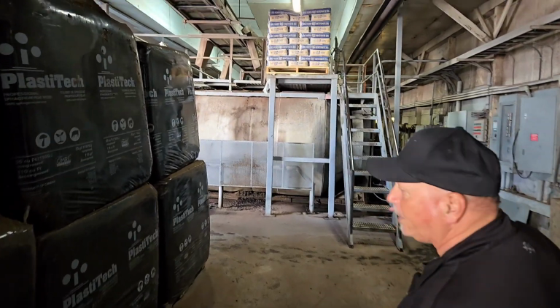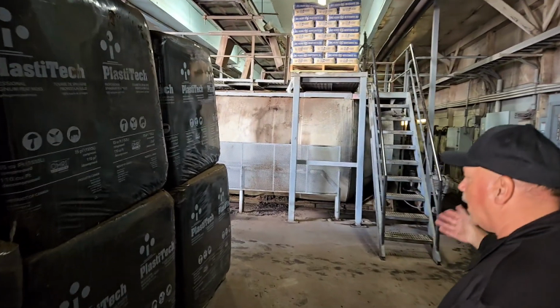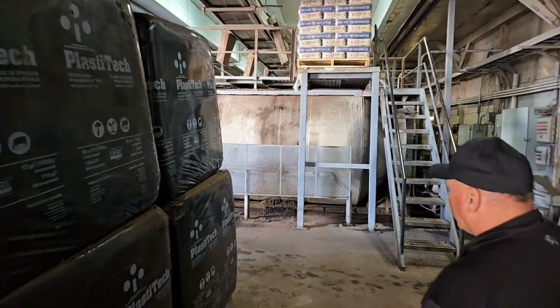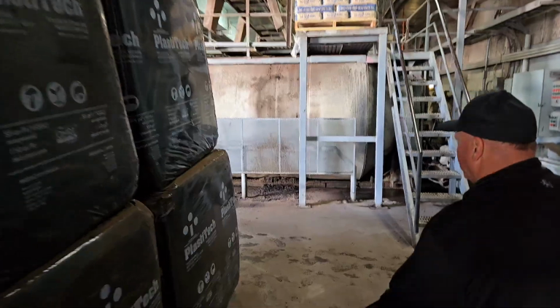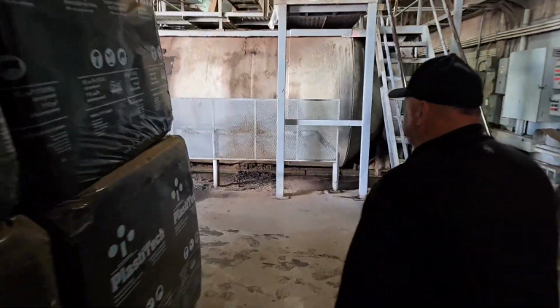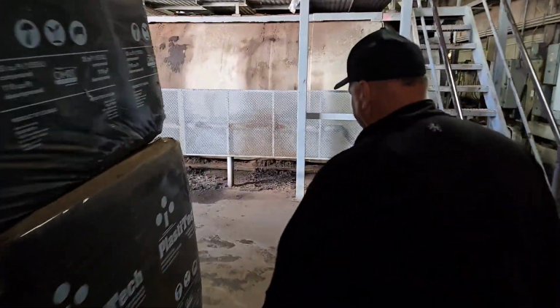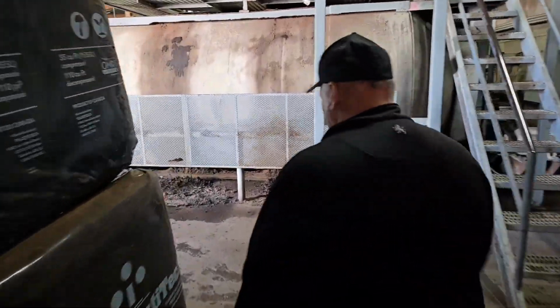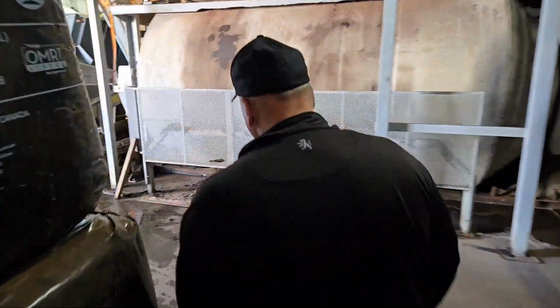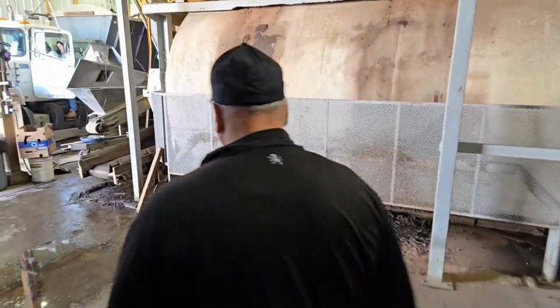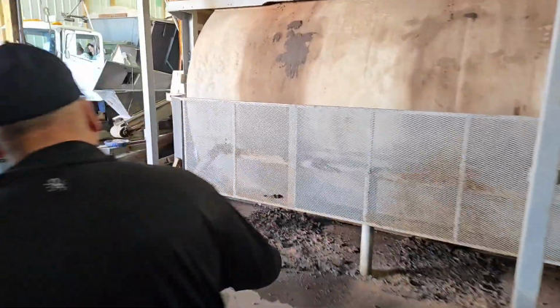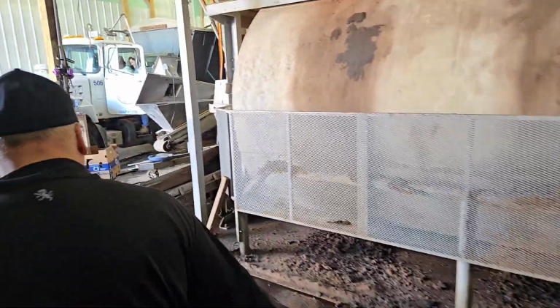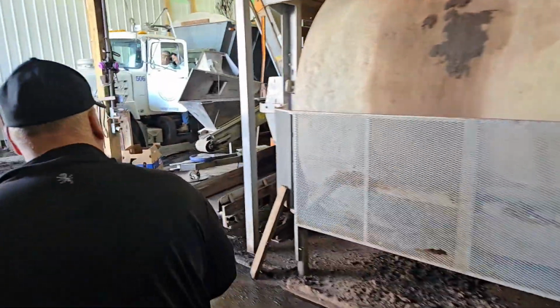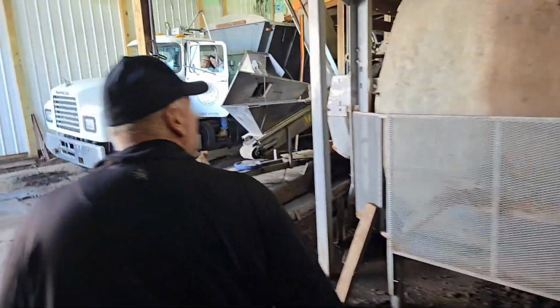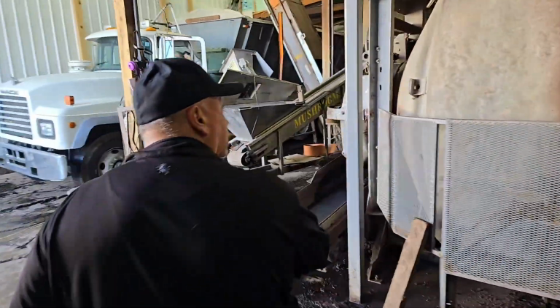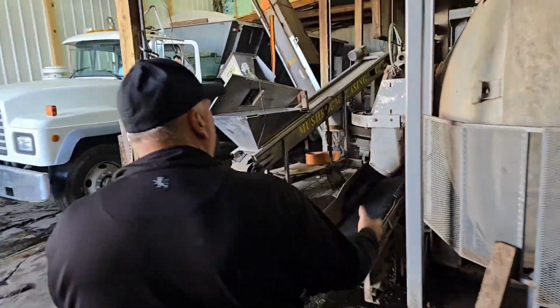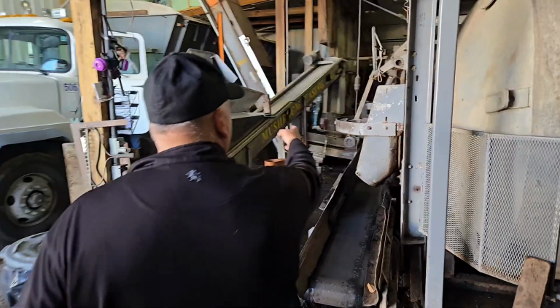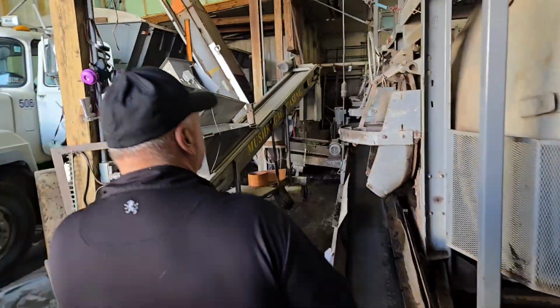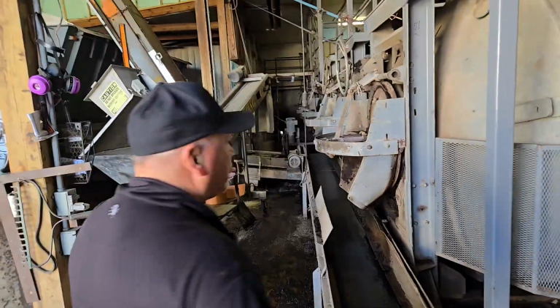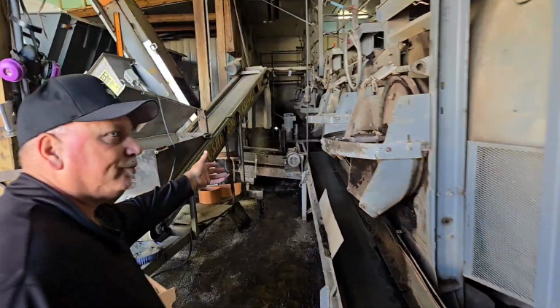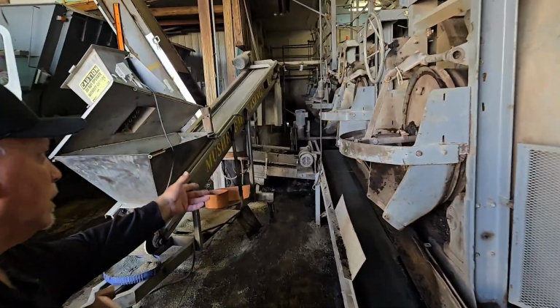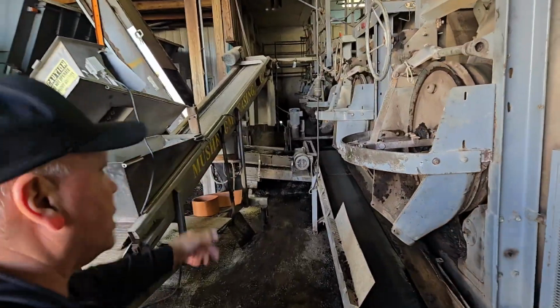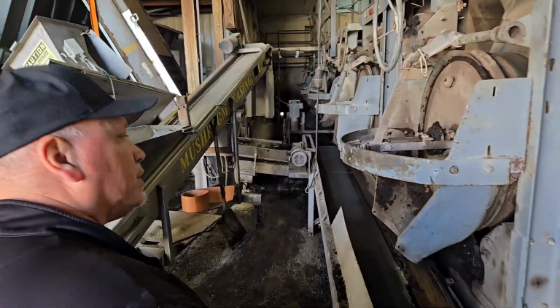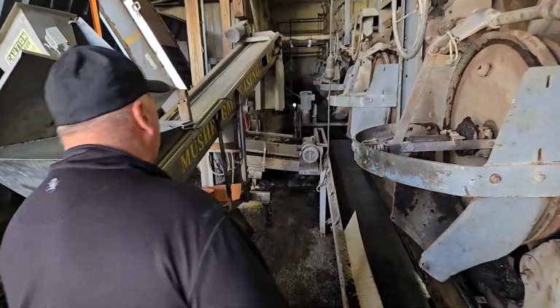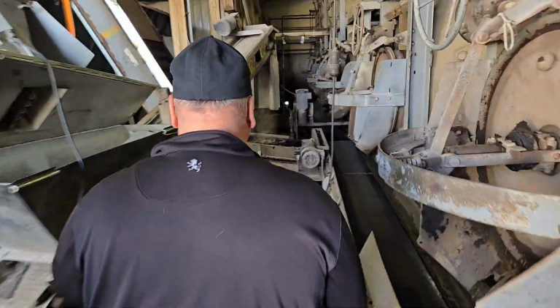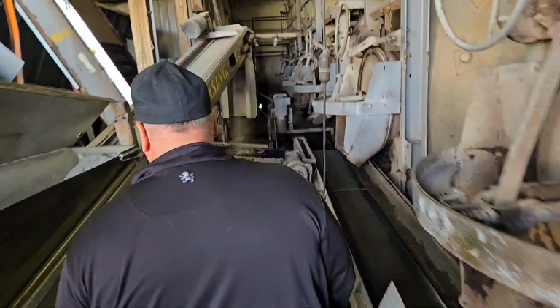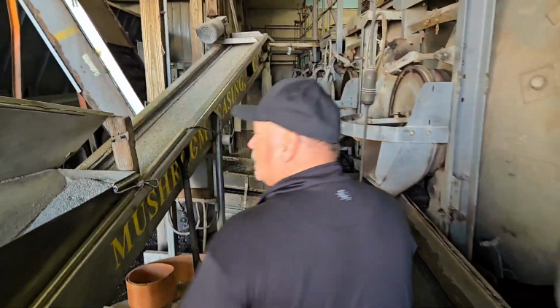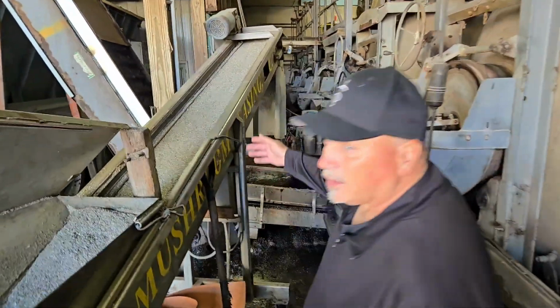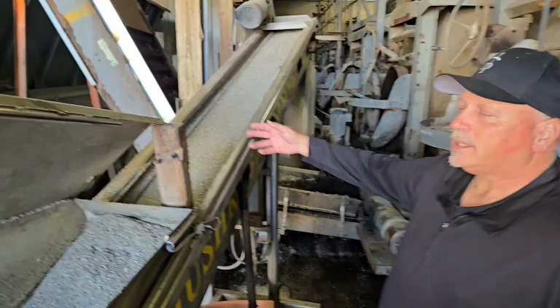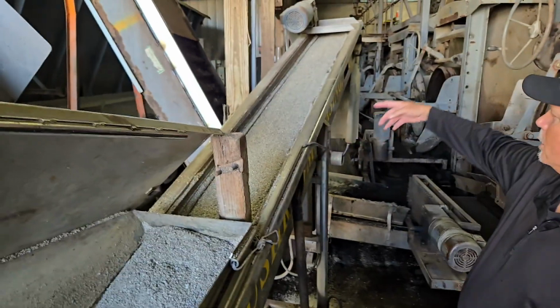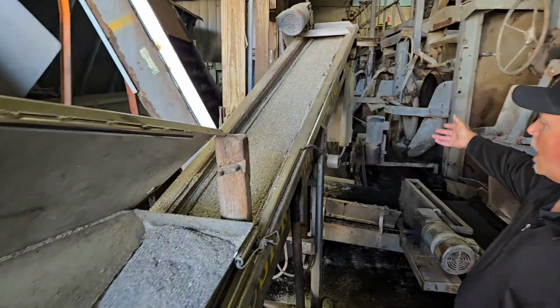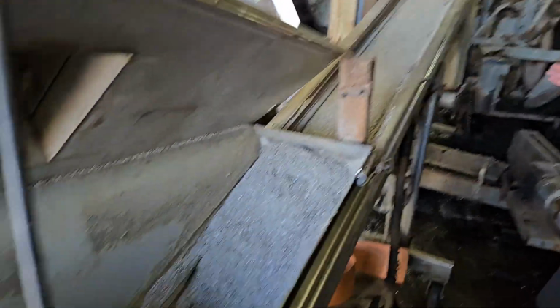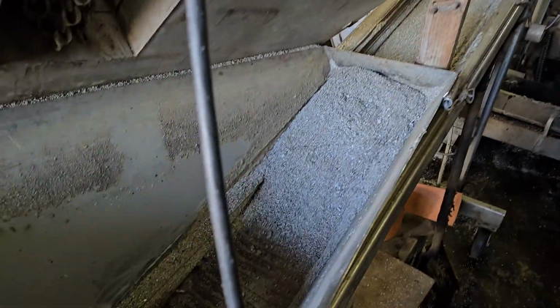Basically, we'll have an end product coming out of the mixers right here. You can see one of the mixers is empty. The casing inoculum gets dropped on — it's gated on.